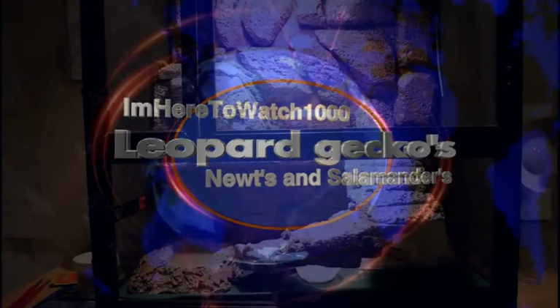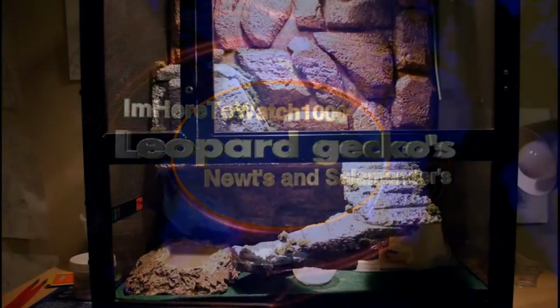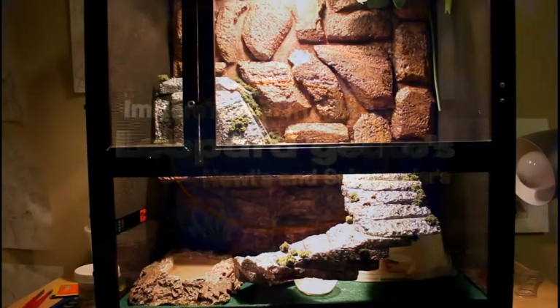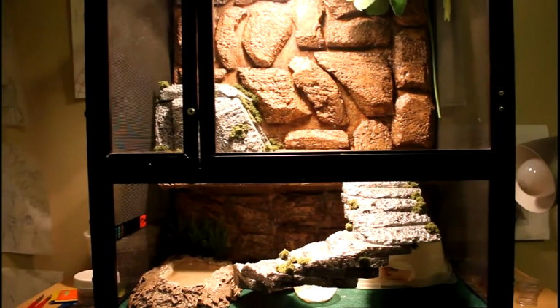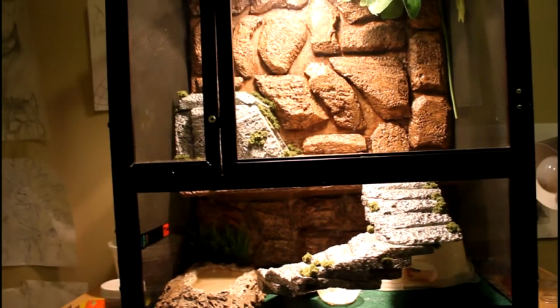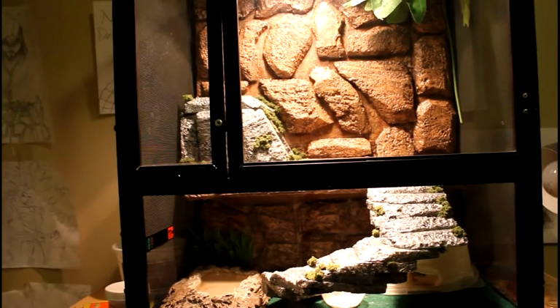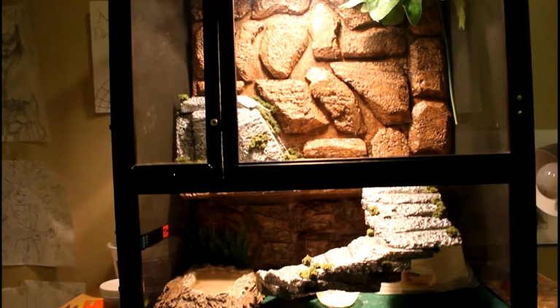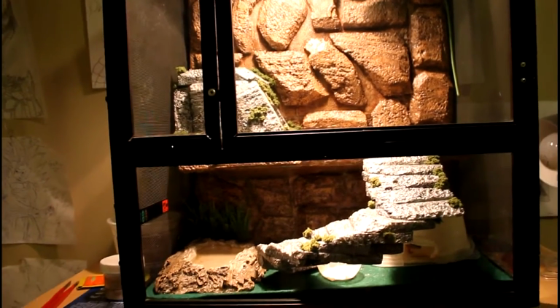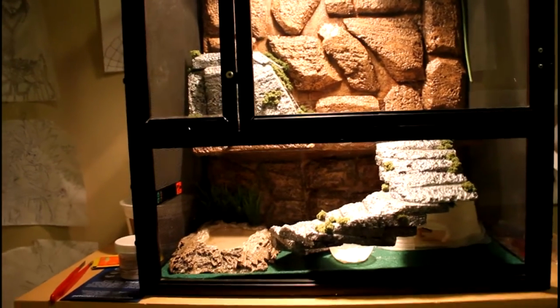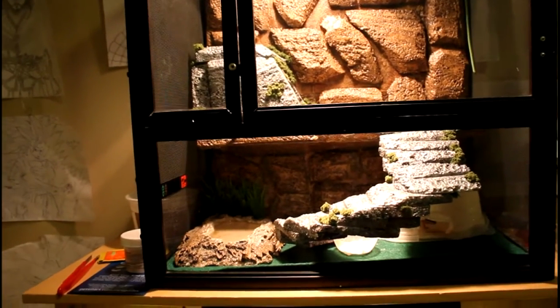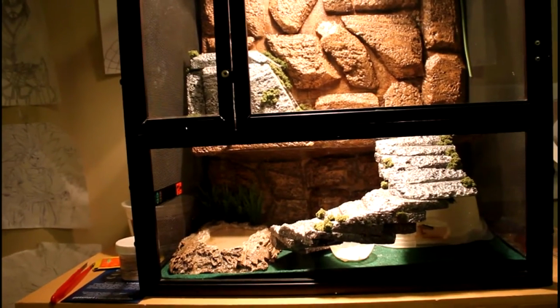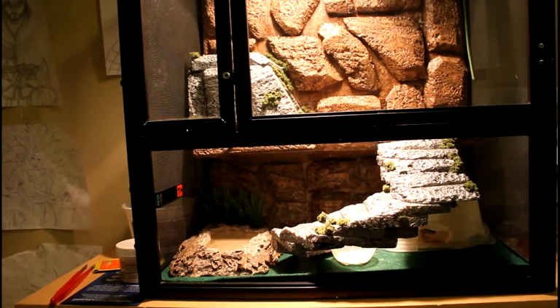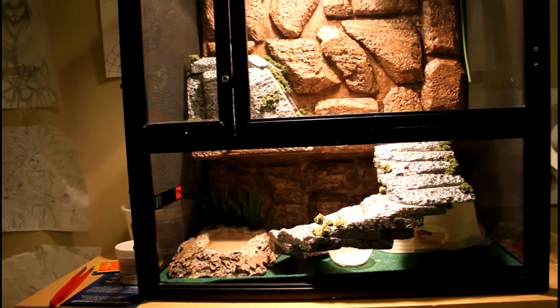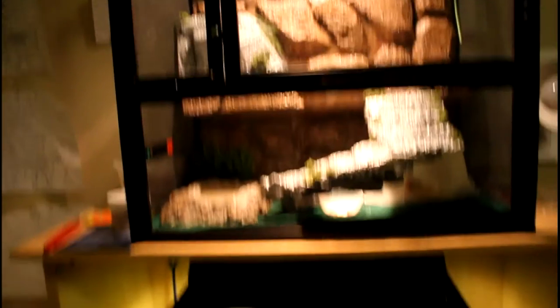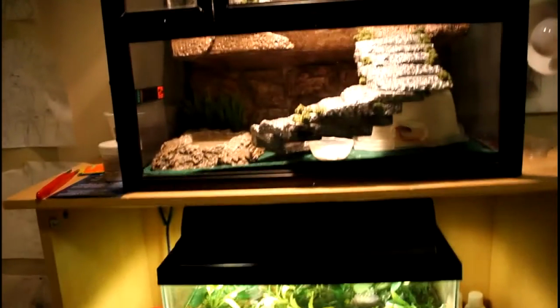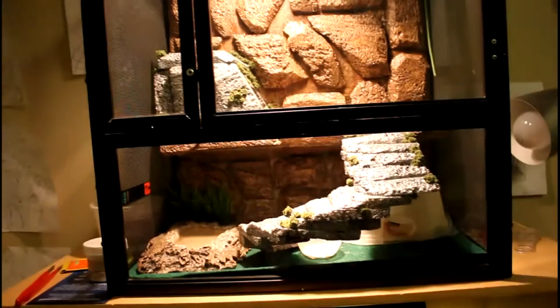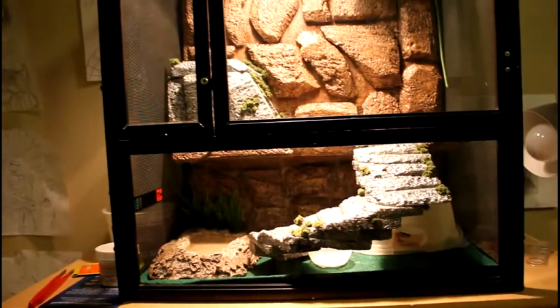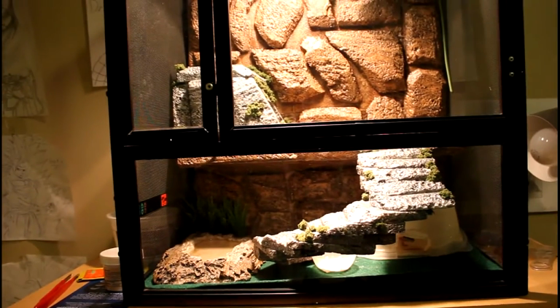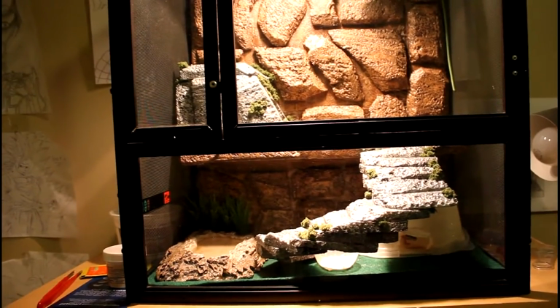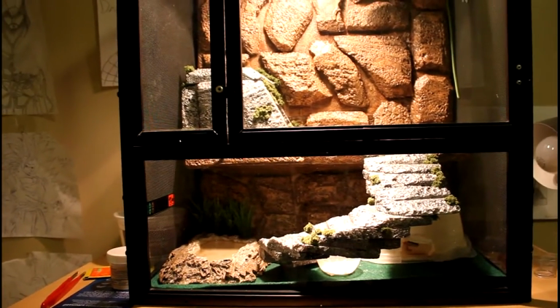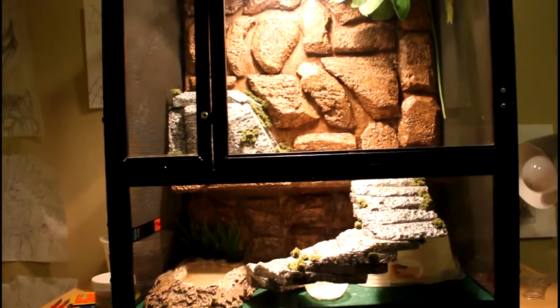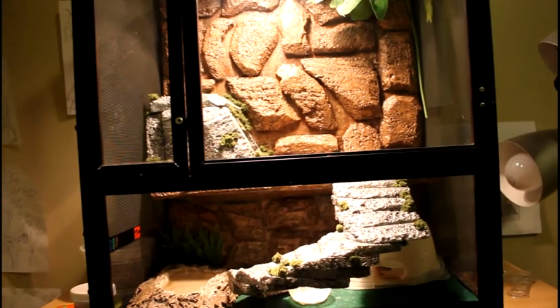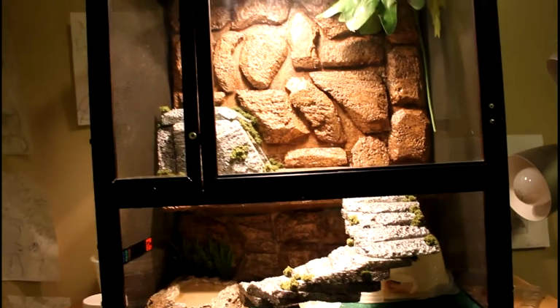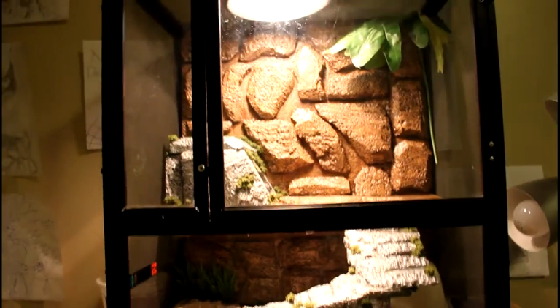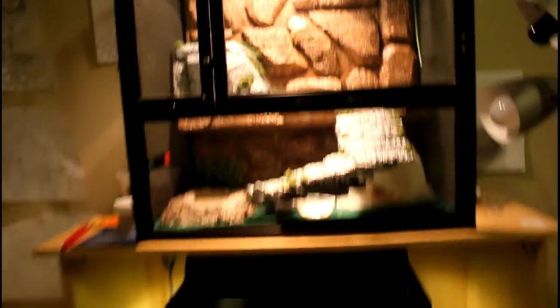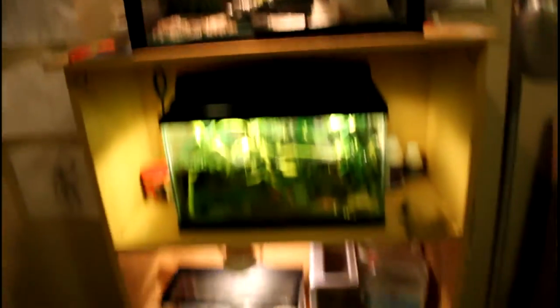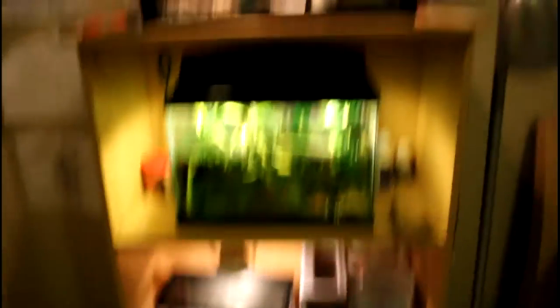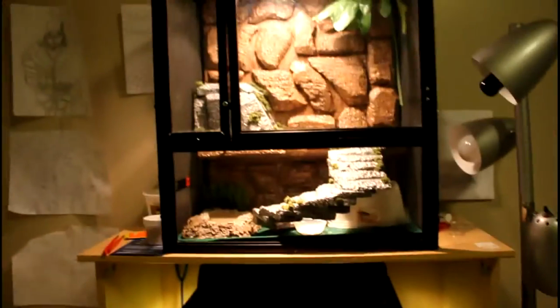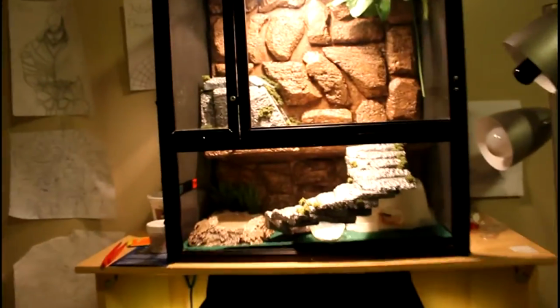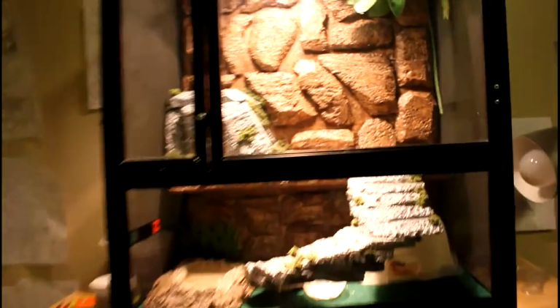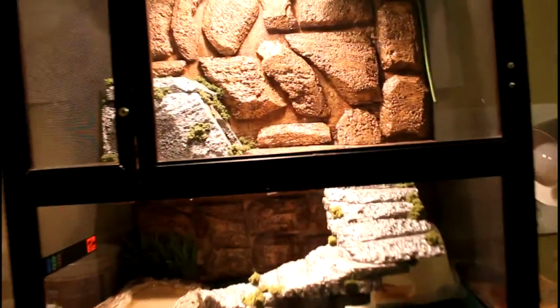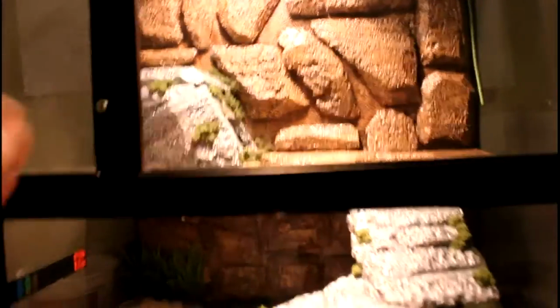Hey everybody, IHGW here, and it's Christmas Day so I decided to make a special video showing off all my animals that I own right now. As you can see, the top shelf is my...